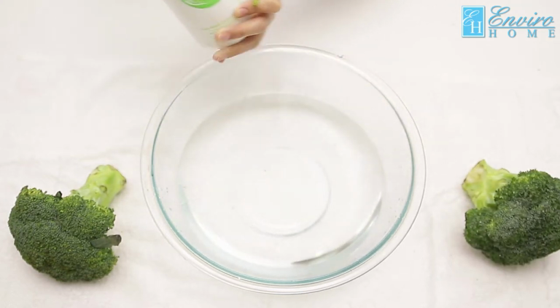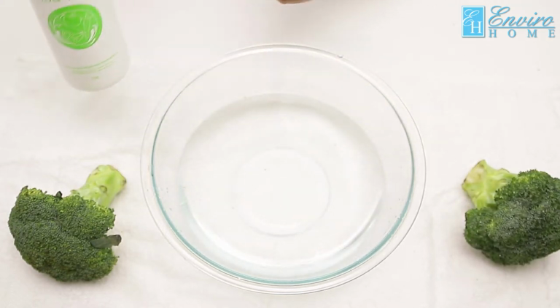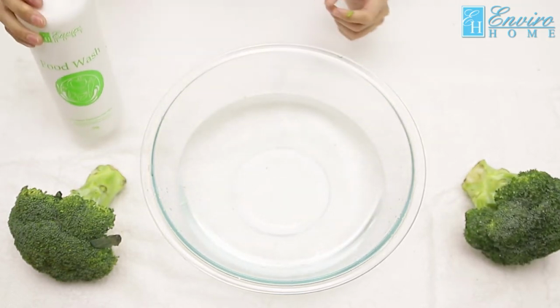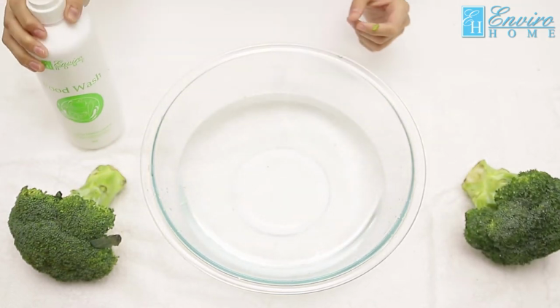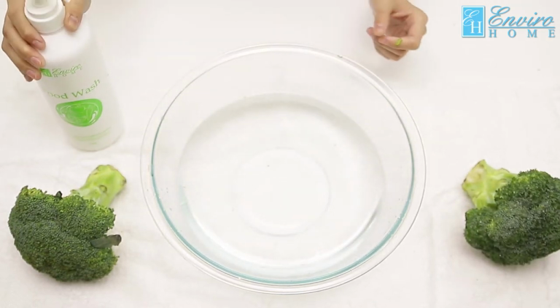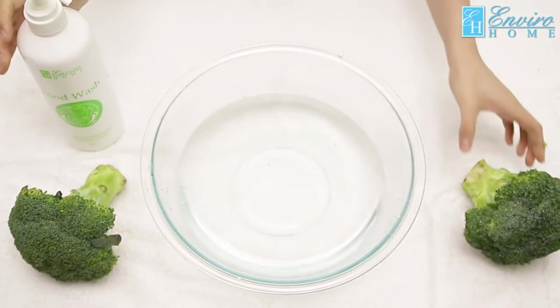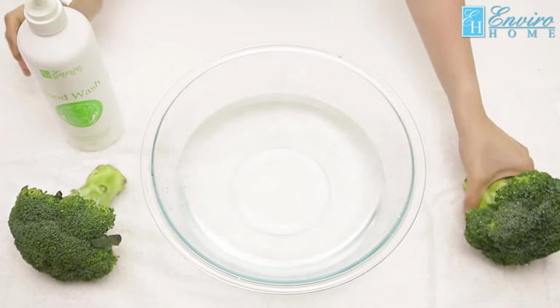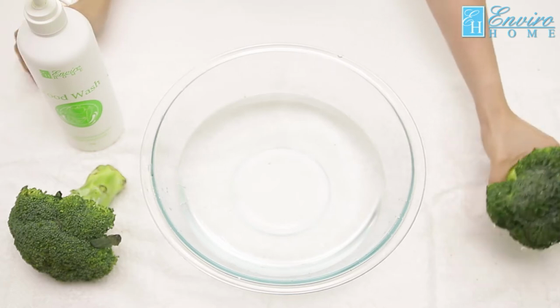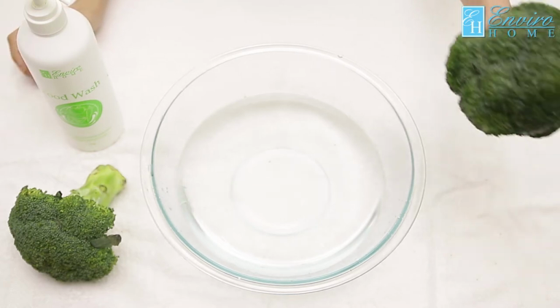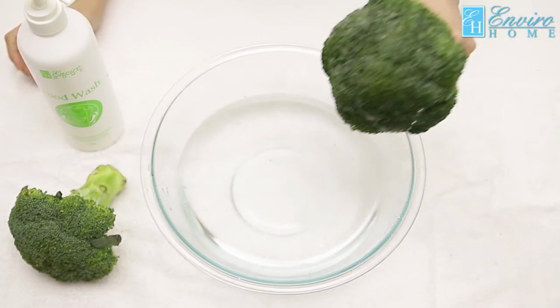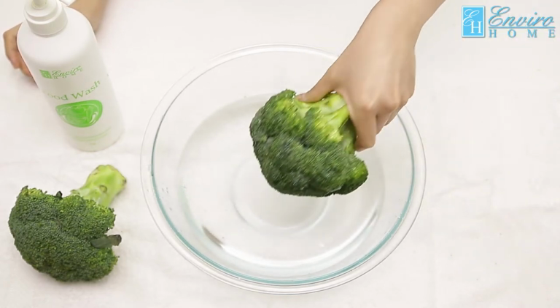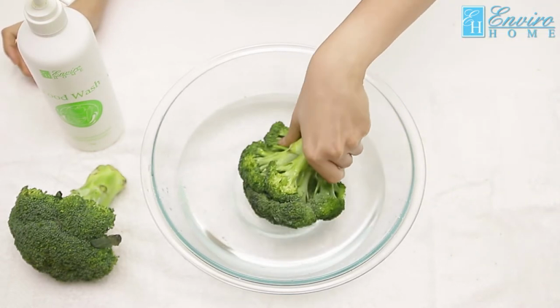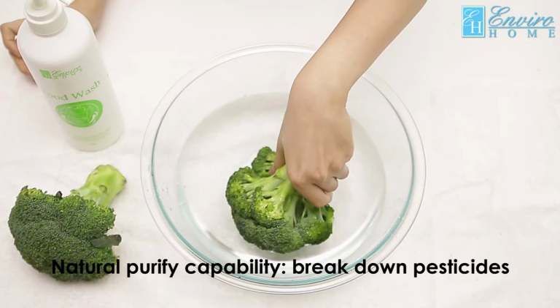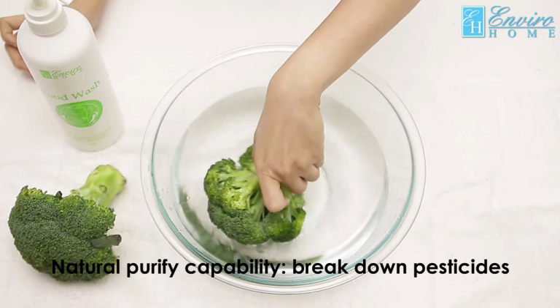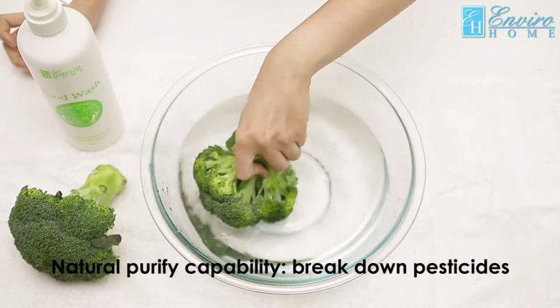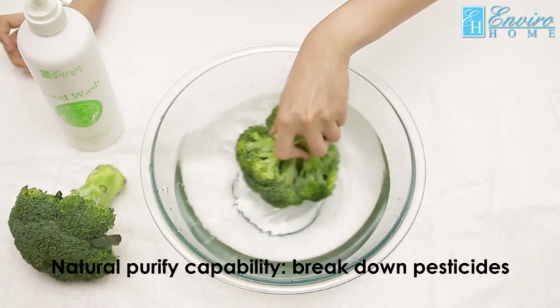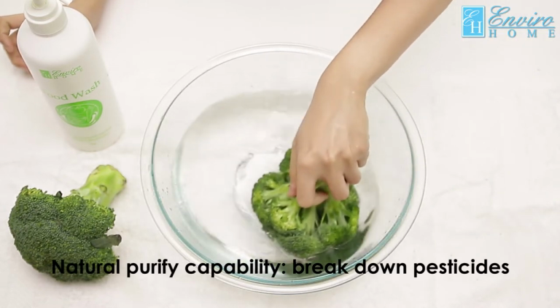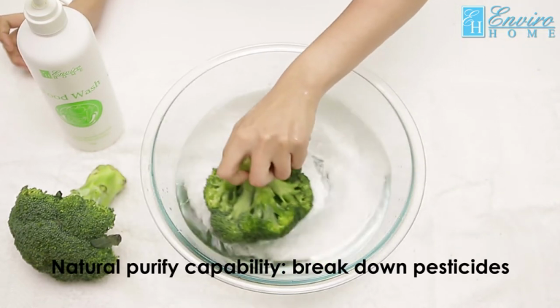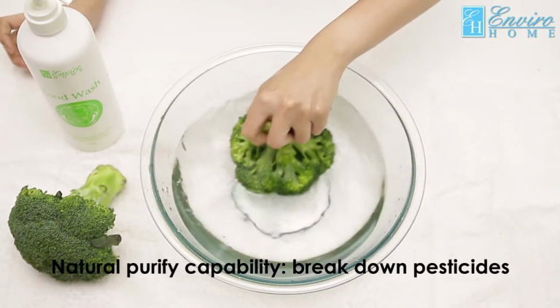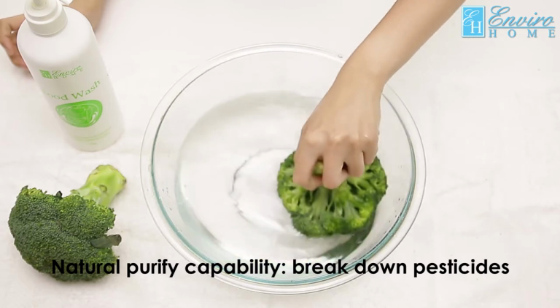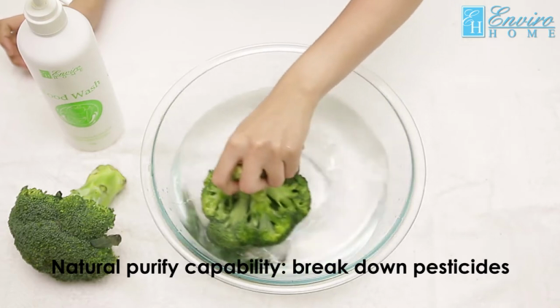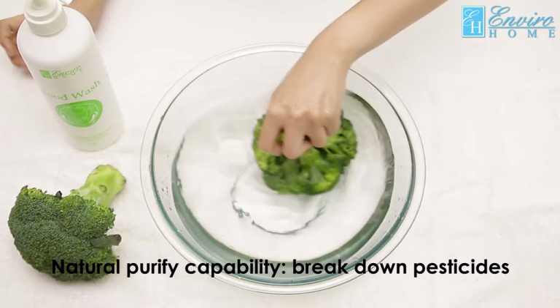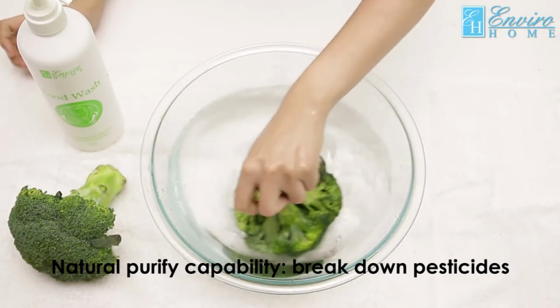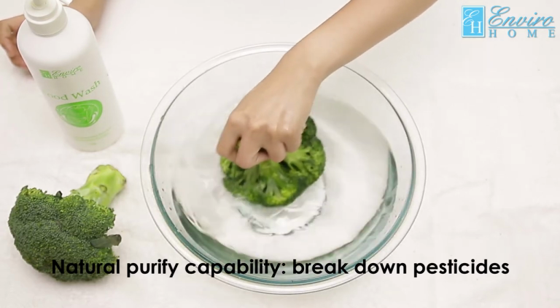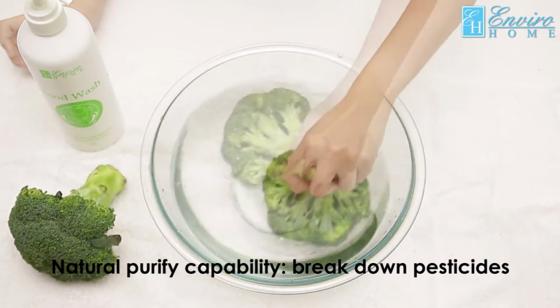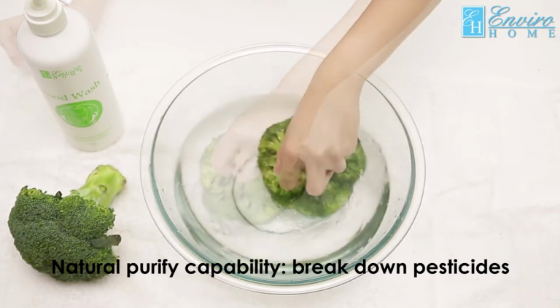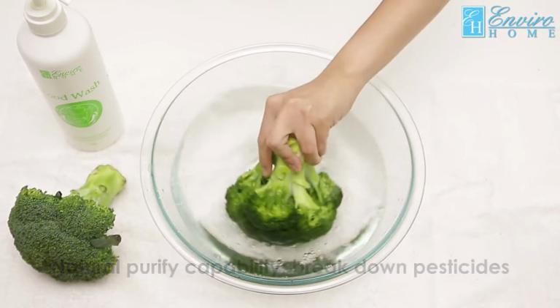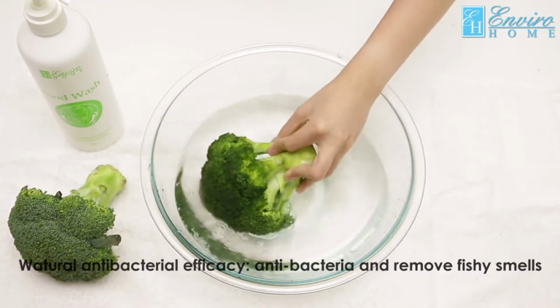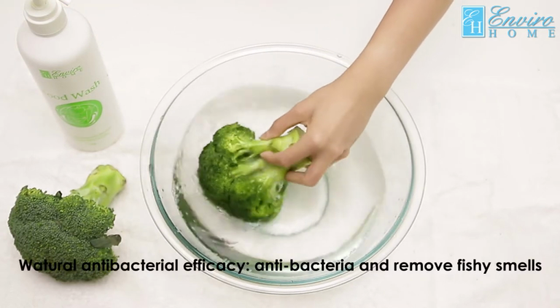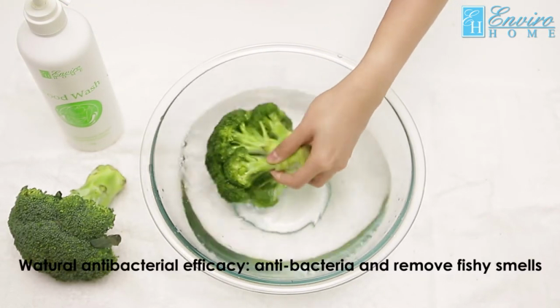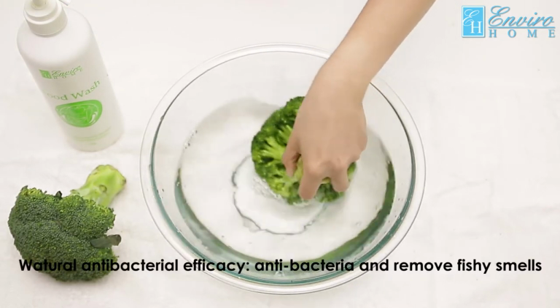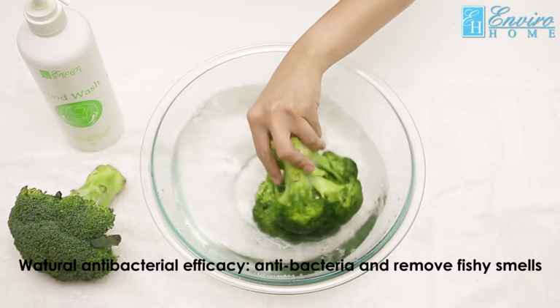seawater extract, coconut shell extract, and lemon extract for their natural purifying capabilities and antibacterial efficacy to break down pesticides, insecticides, and wax effectively.